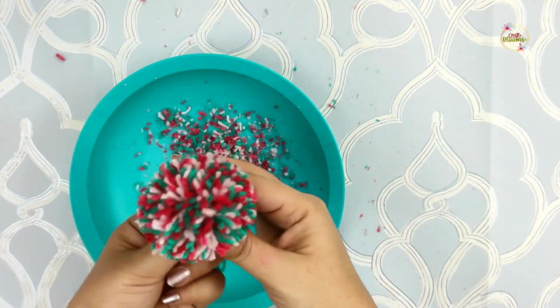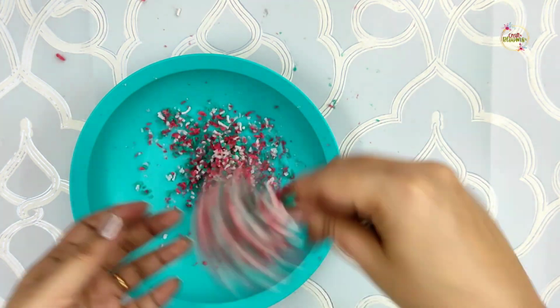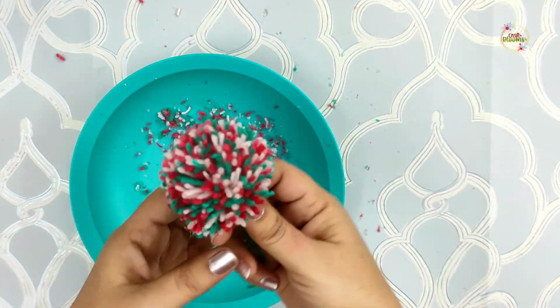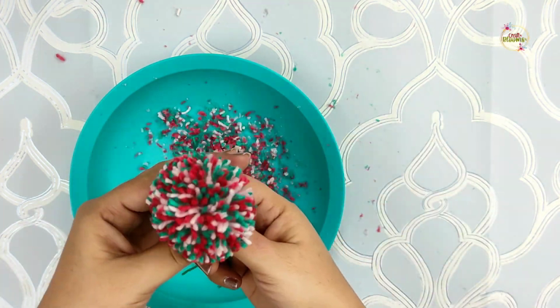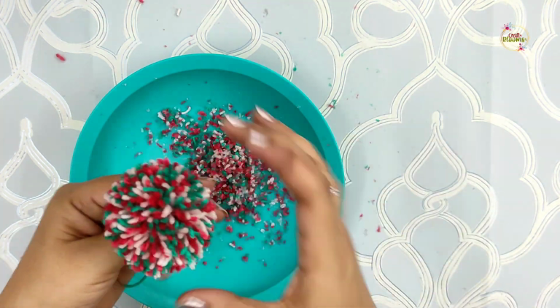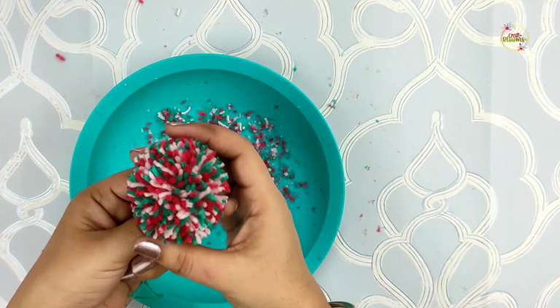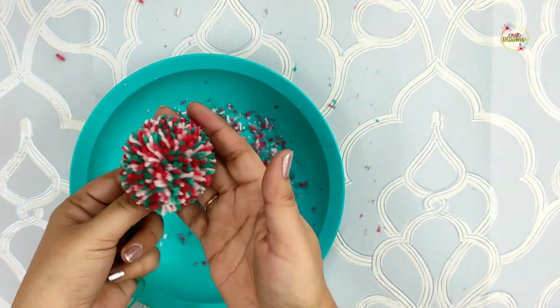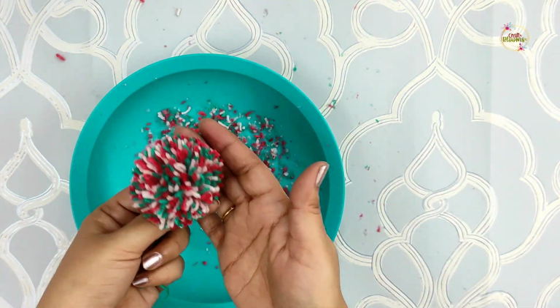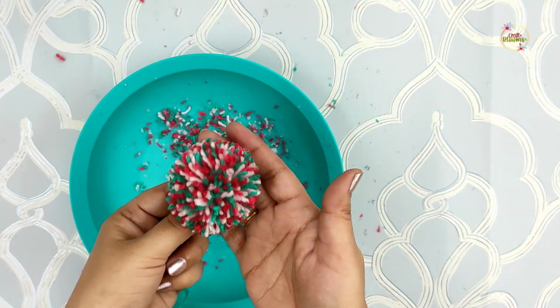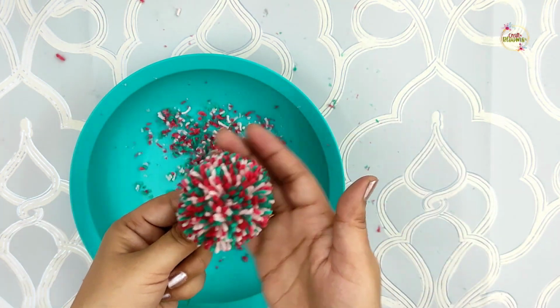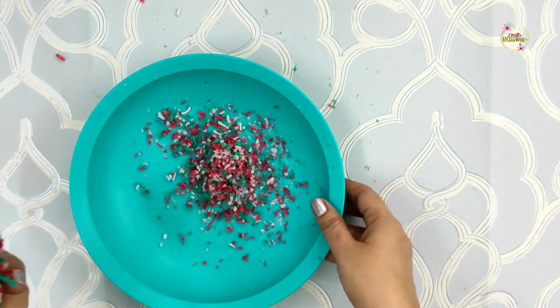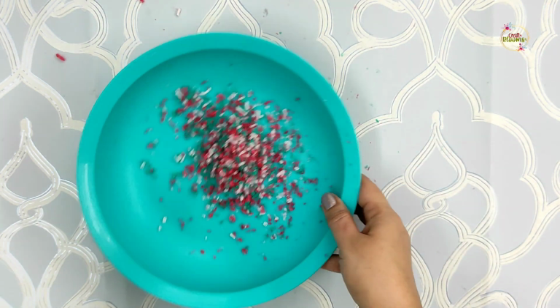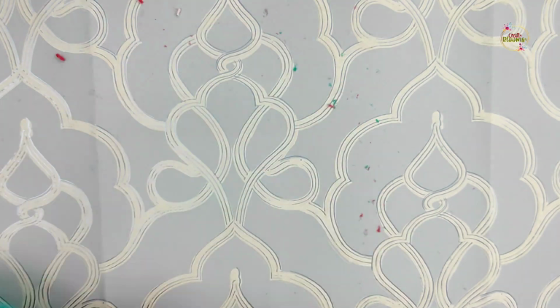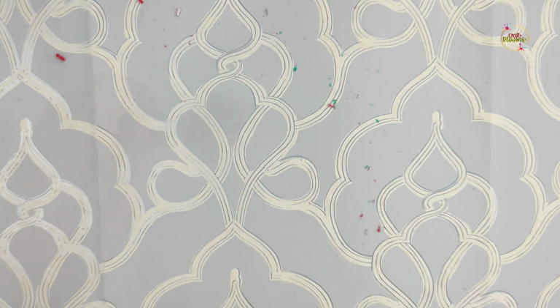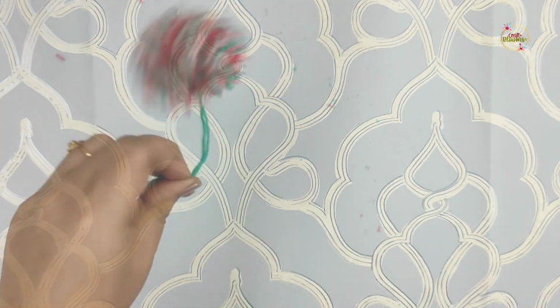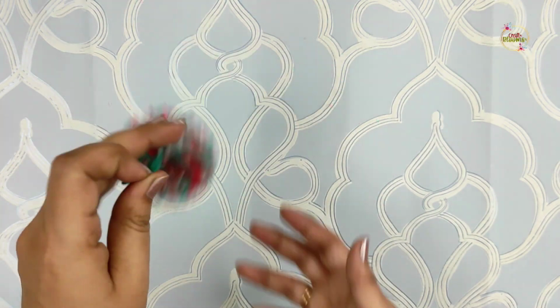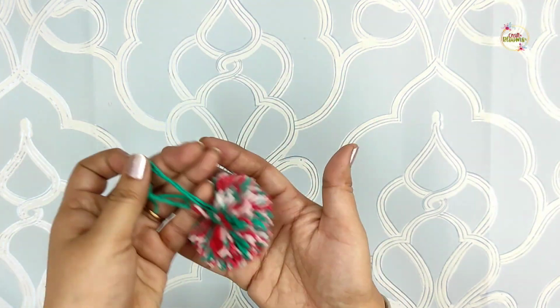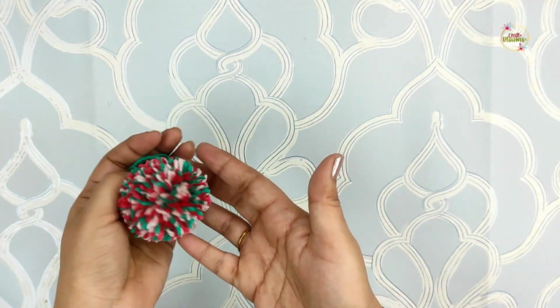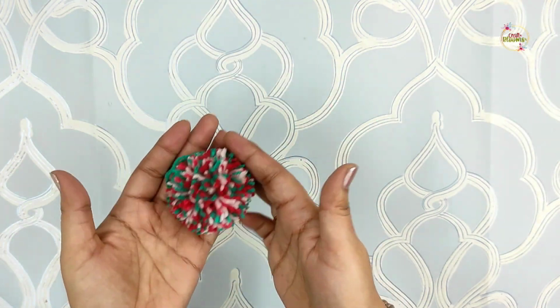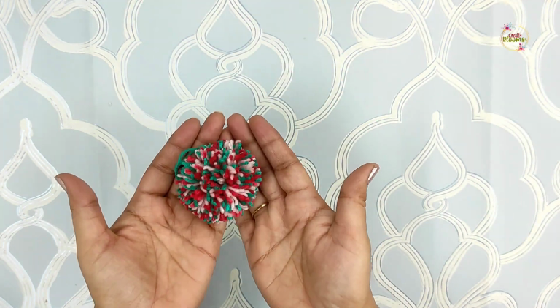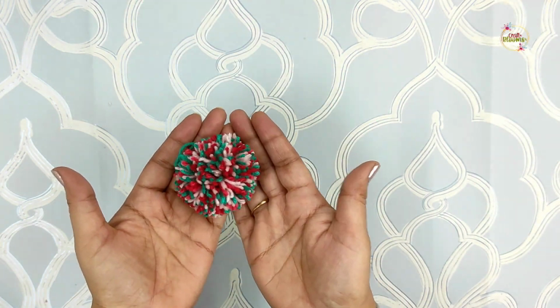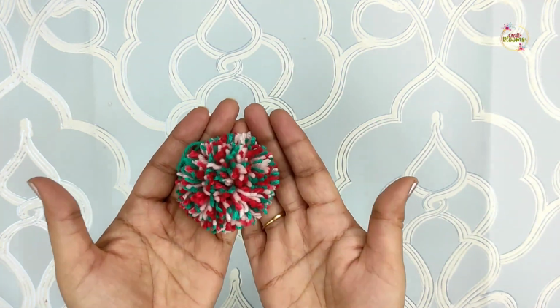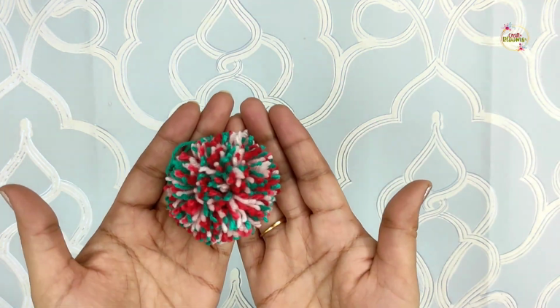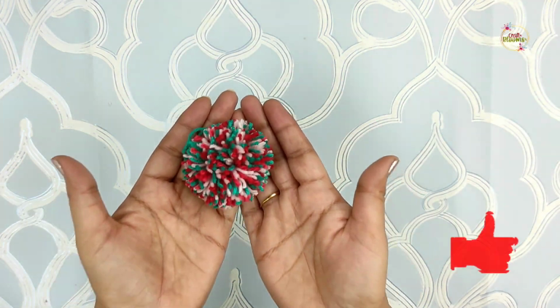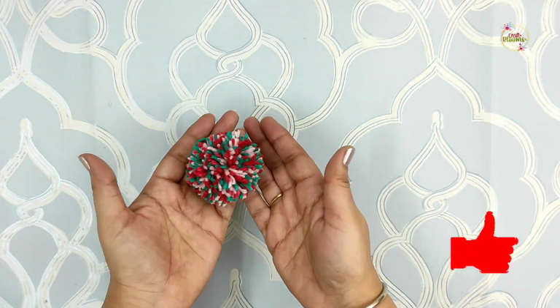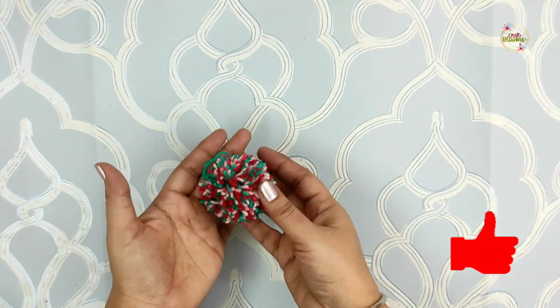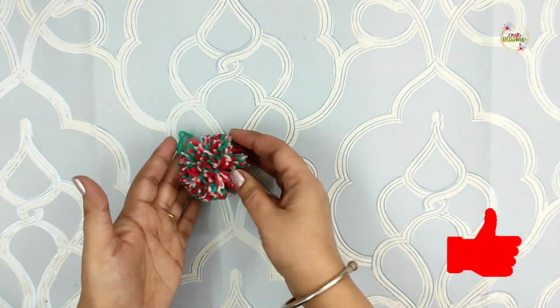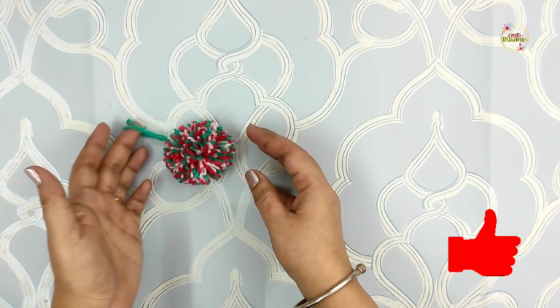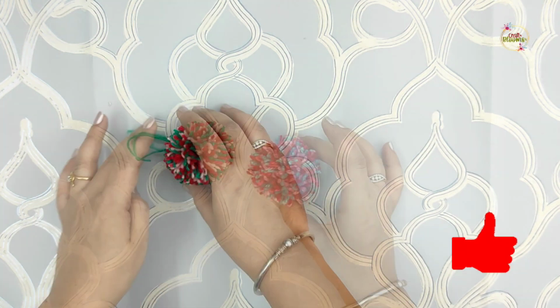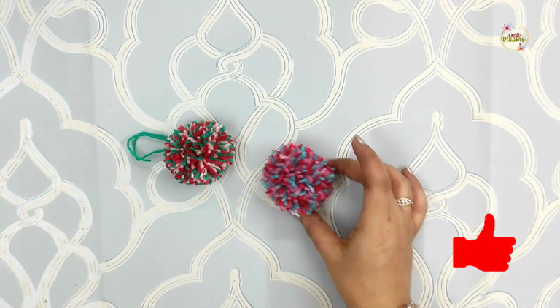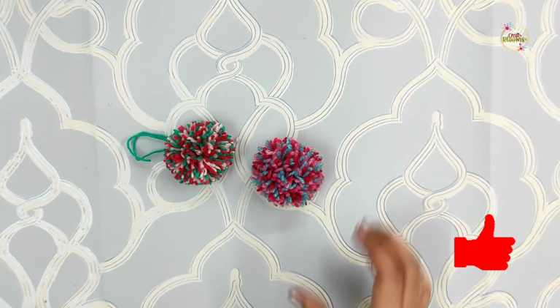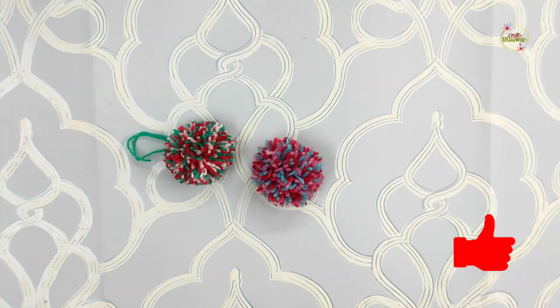The mixed color pom-pom is now prepared. You can trim the strands of this pom-pom, but if you want to put it on a cap, you can leave it as it is.